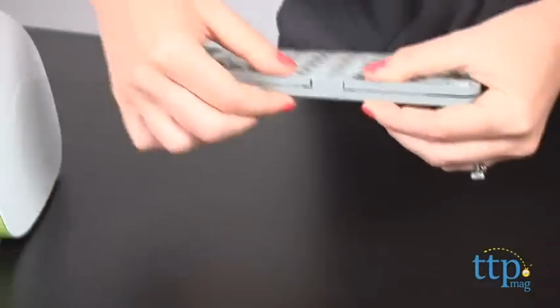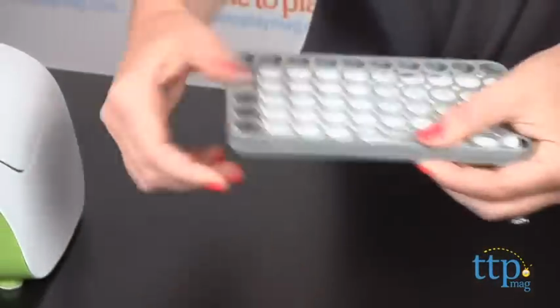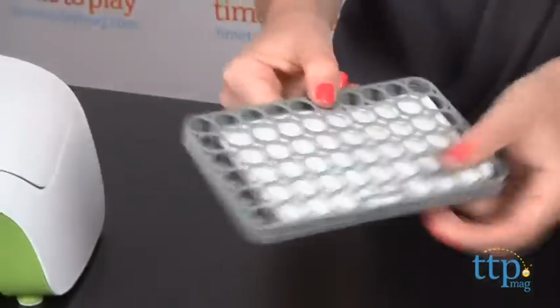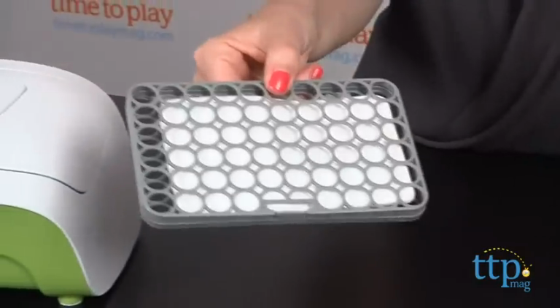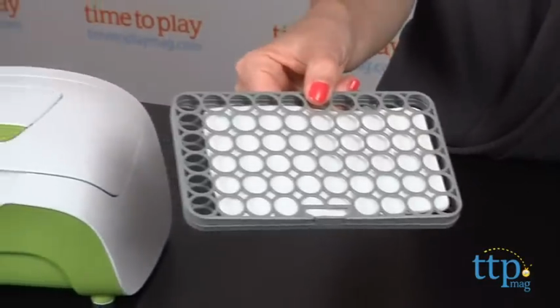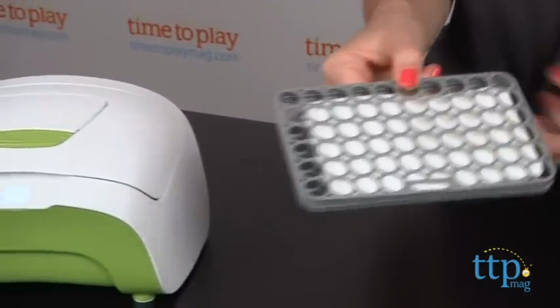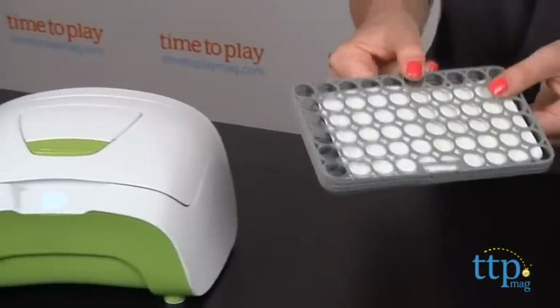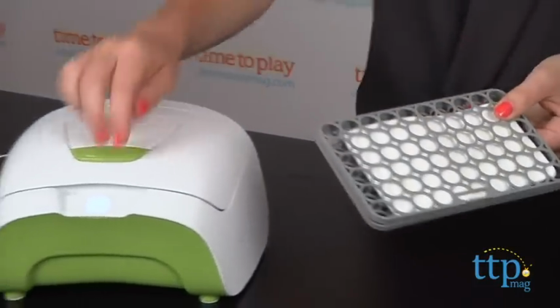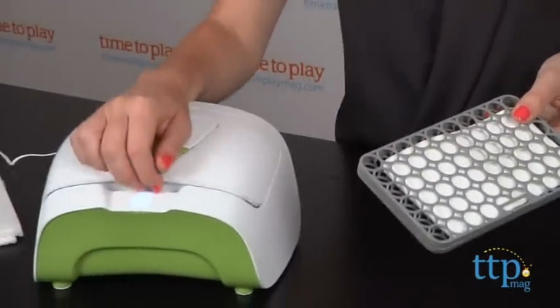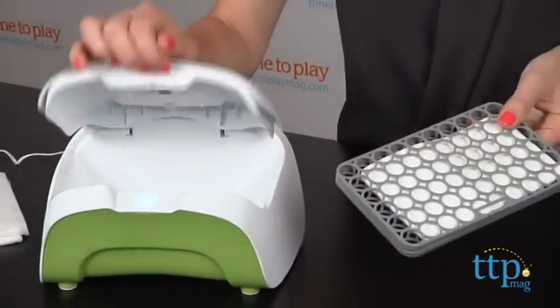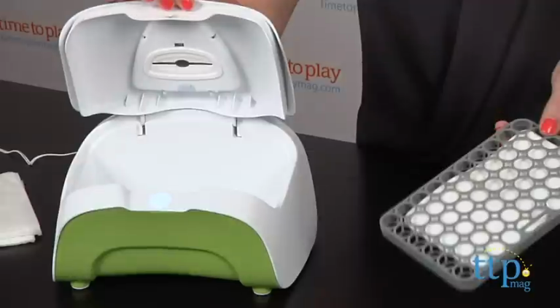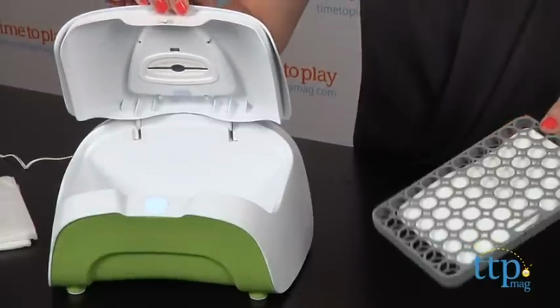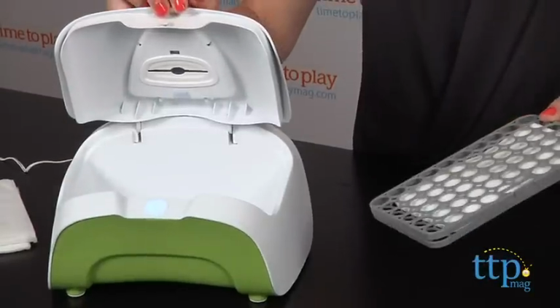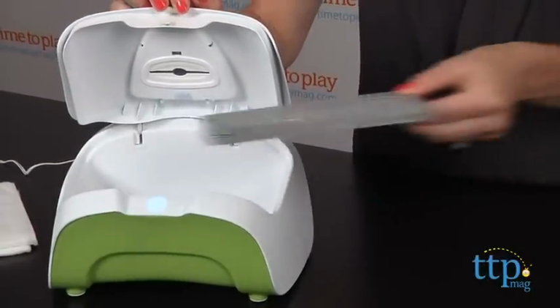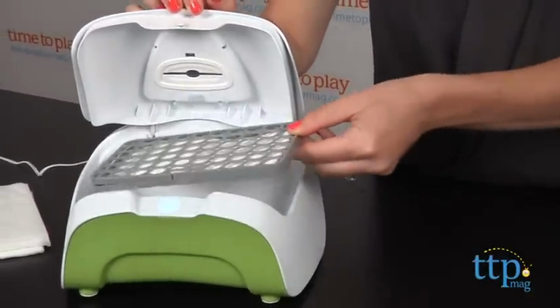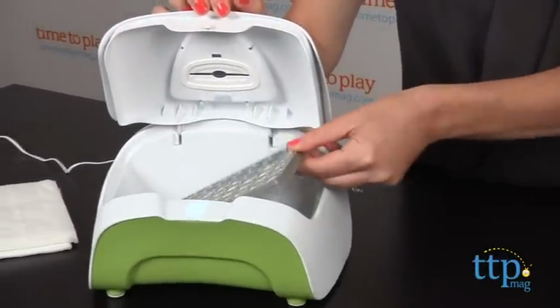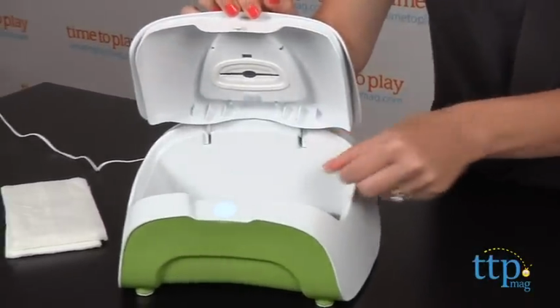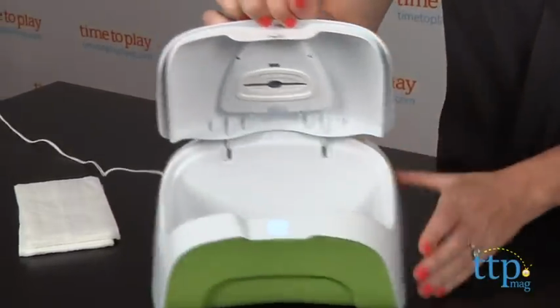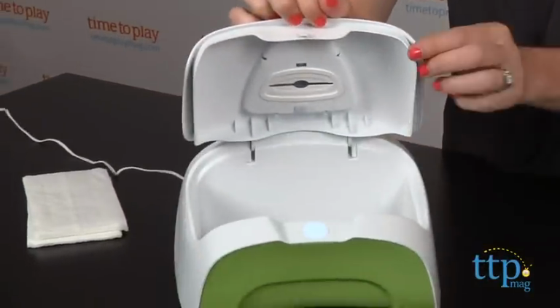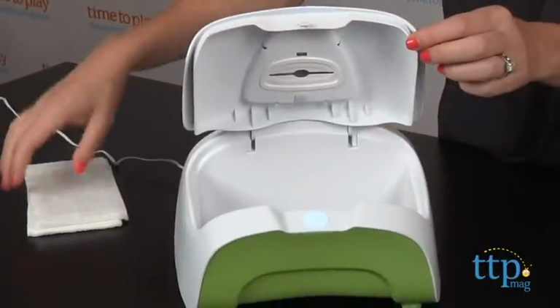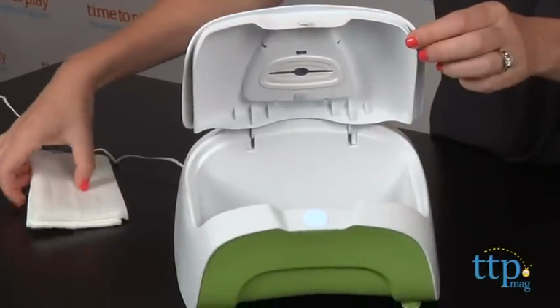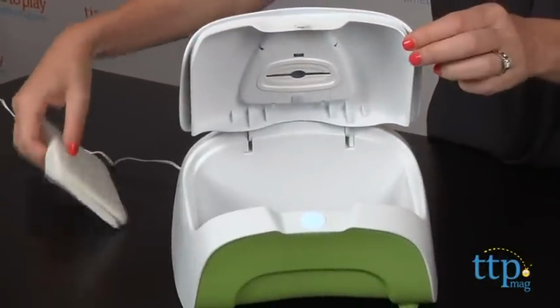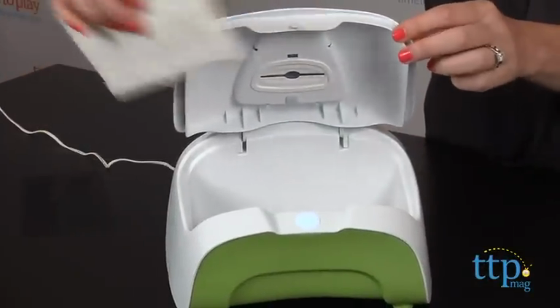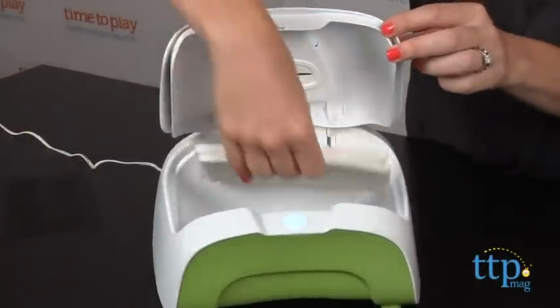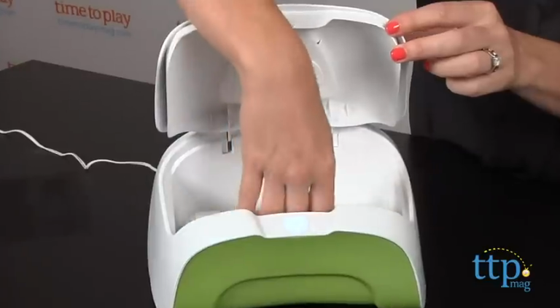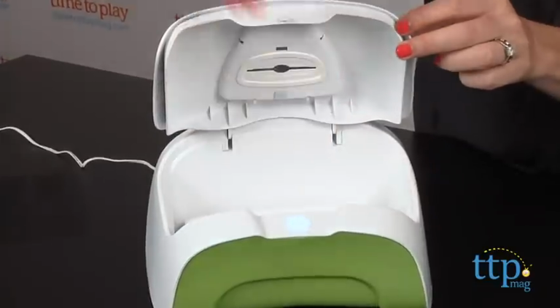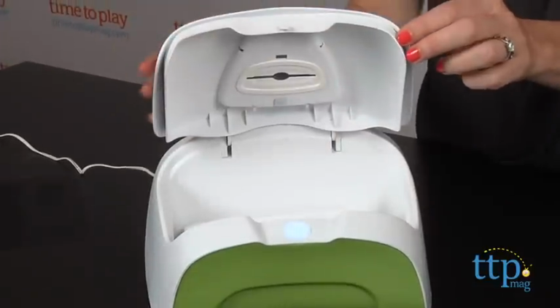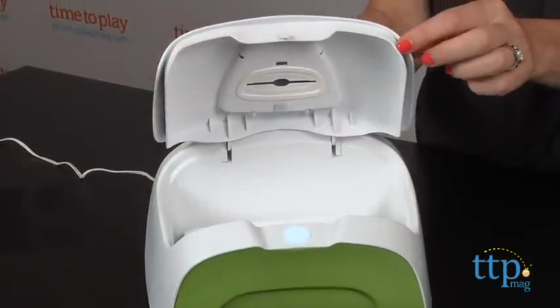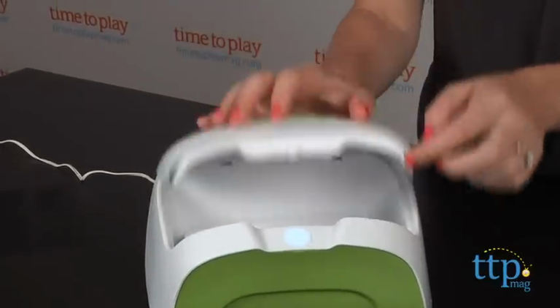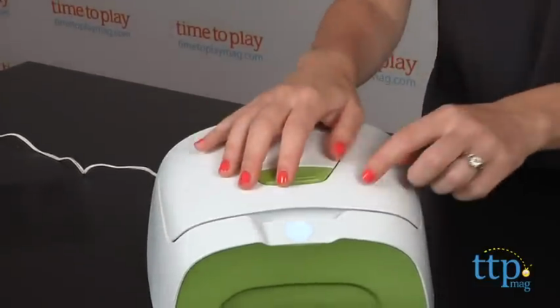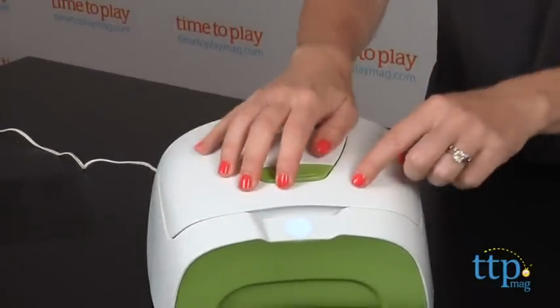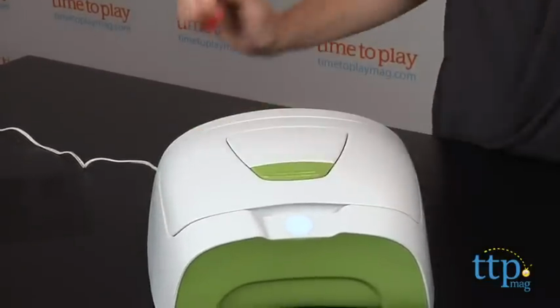To set up your Wipes Warmer, you wet the Everfresh pillow with water and then insert it into the pillow case. Plug it in, put the case into the warmer, add your wipes and close the lid. The first time you use it, it takes about 3 hours for the wipes to reach the desired temperature.